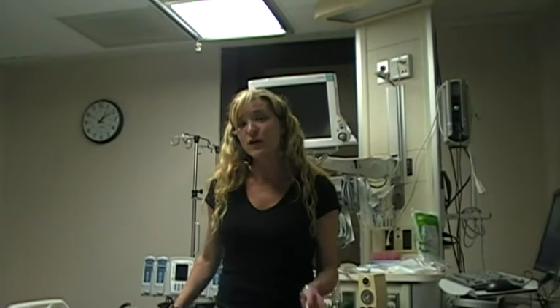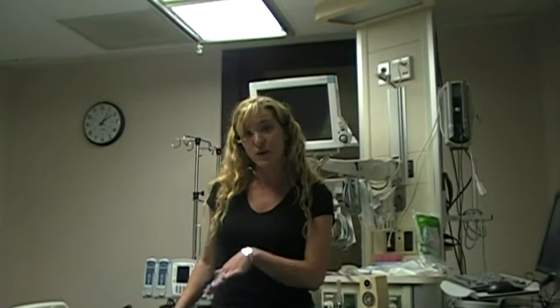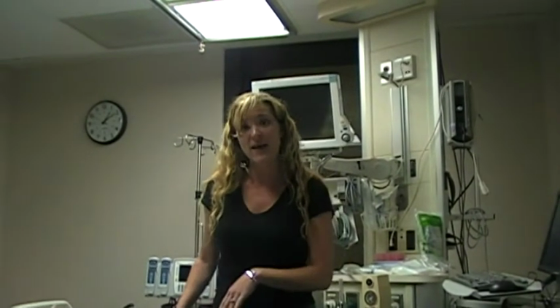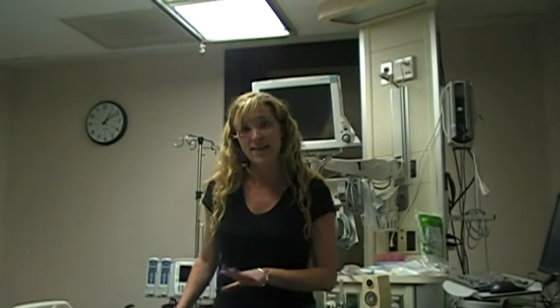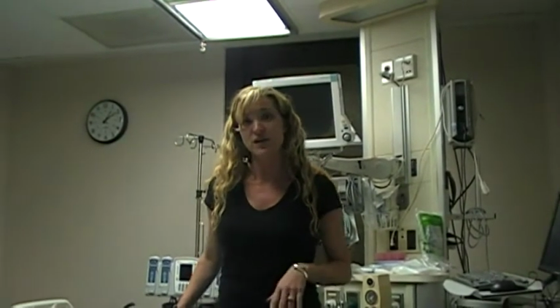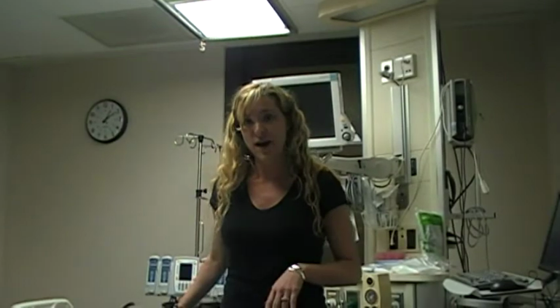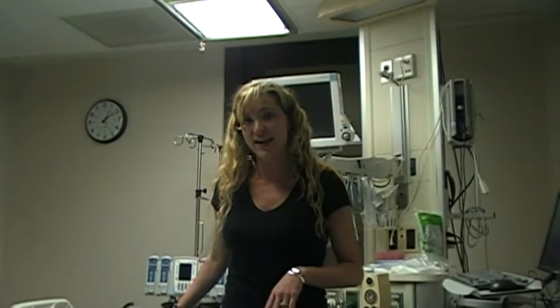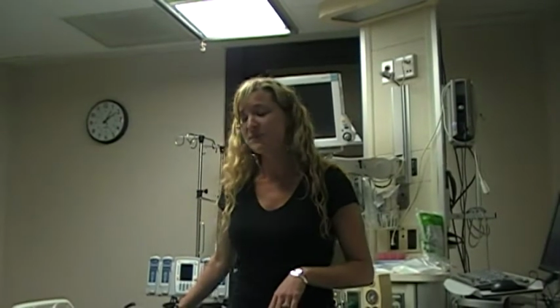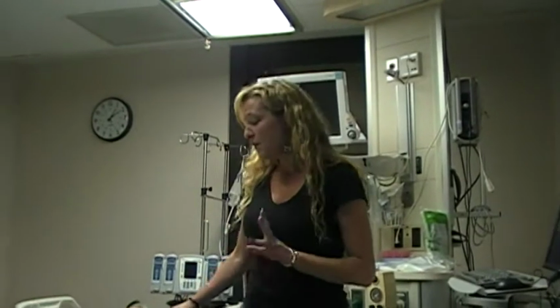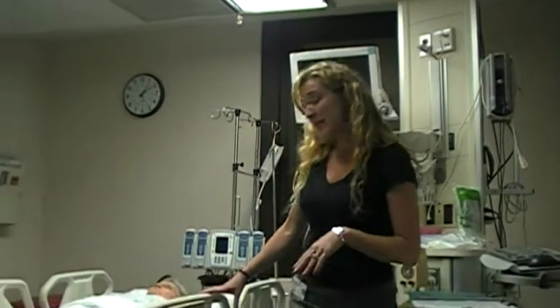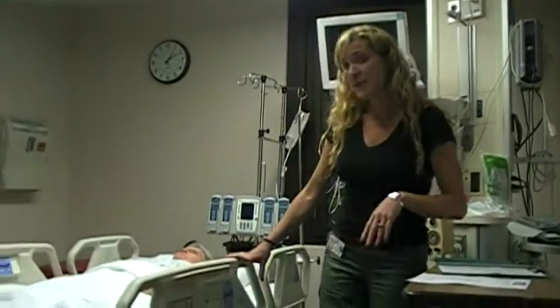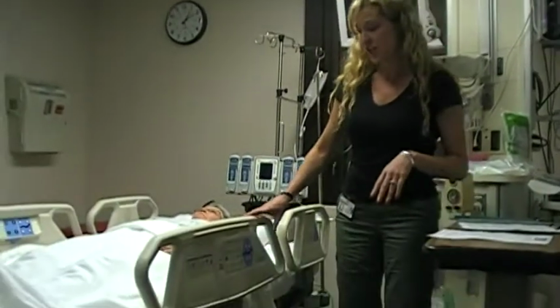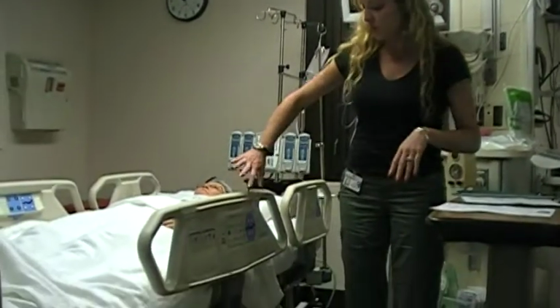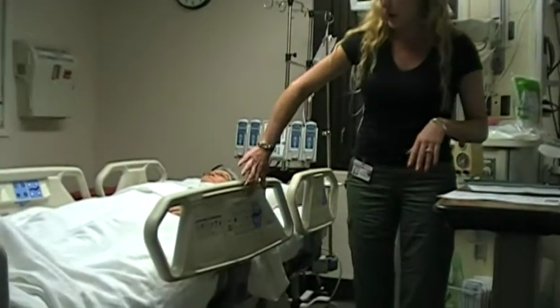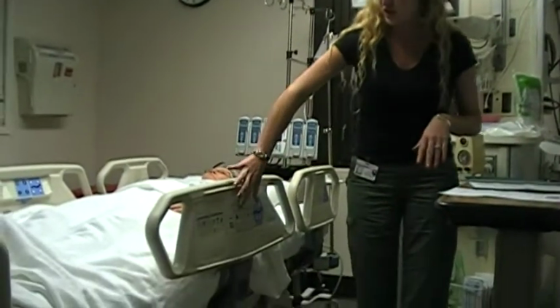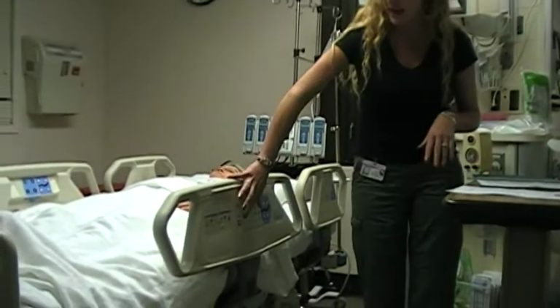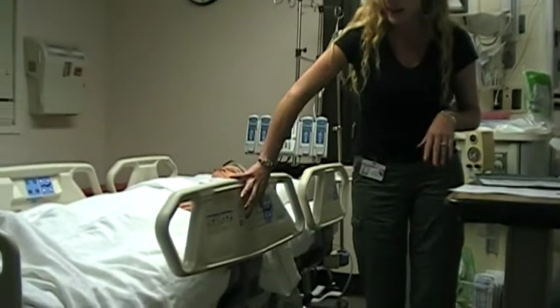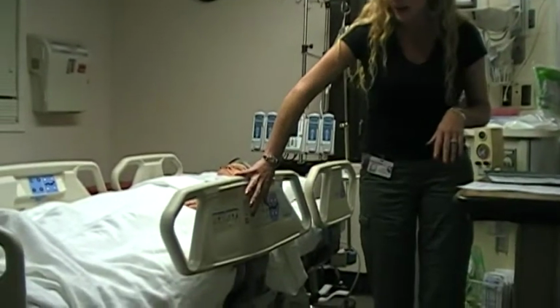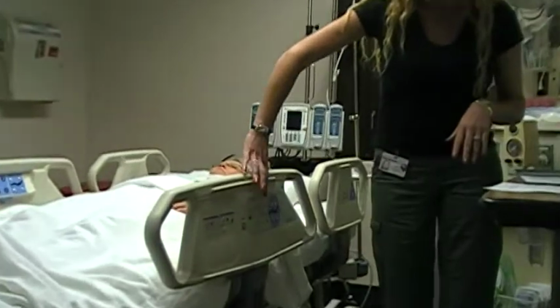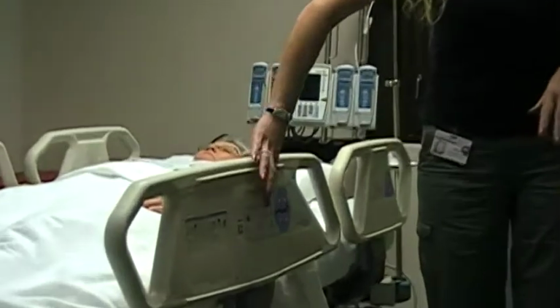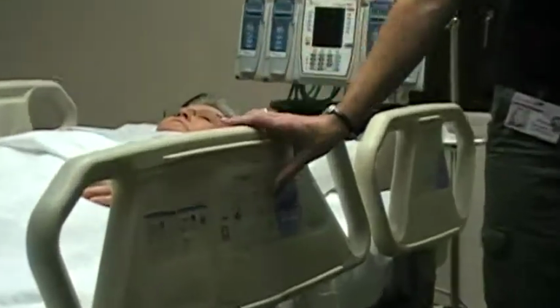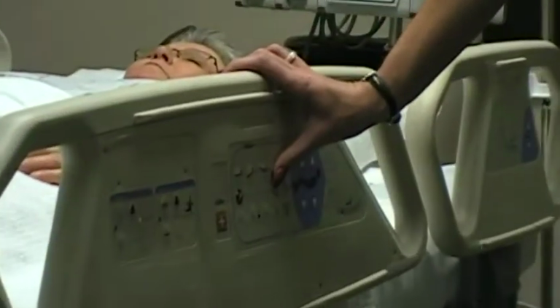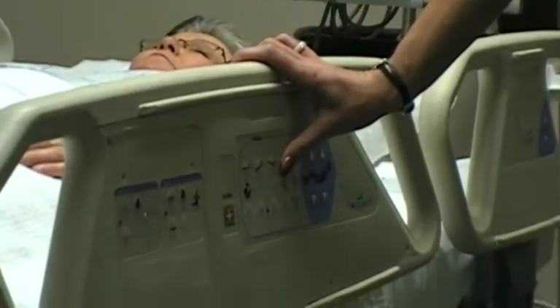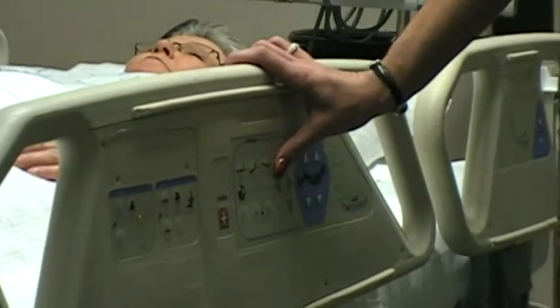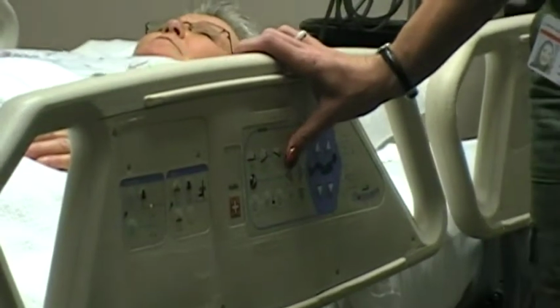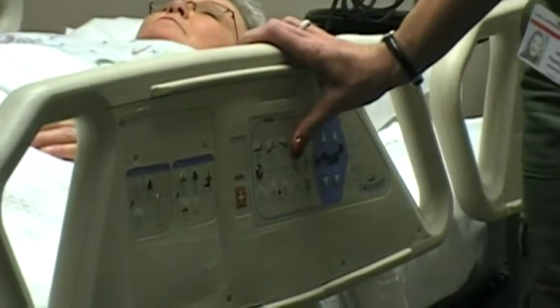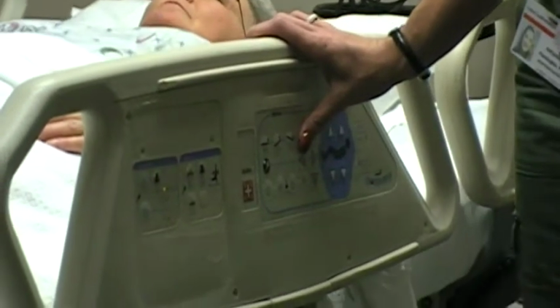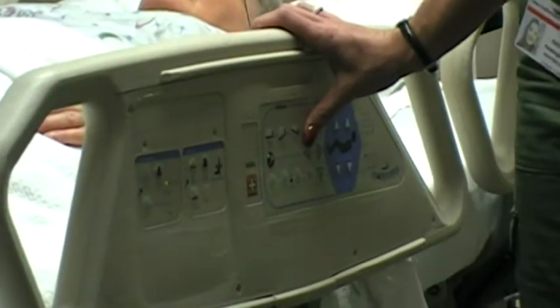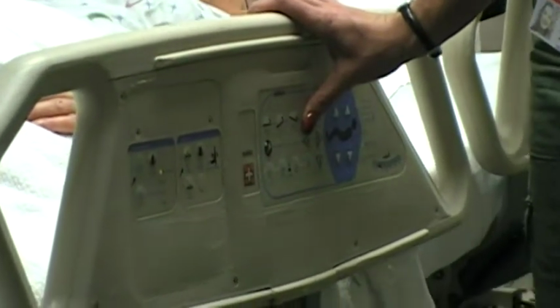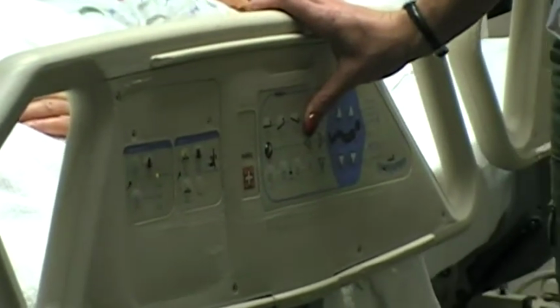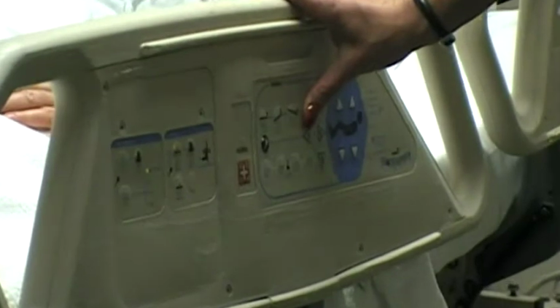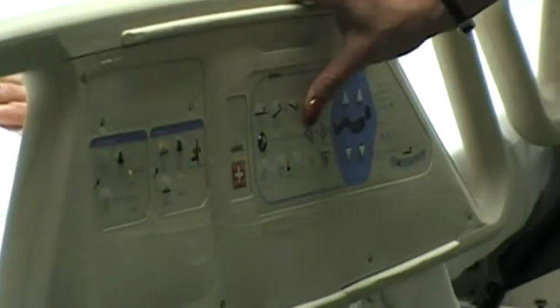First we're going to look at the bed and then we're going to talk about our study. To obtain the position, what we're going to do is press the key button and then hold down the chair position, and the bed will automatically obtain the position.